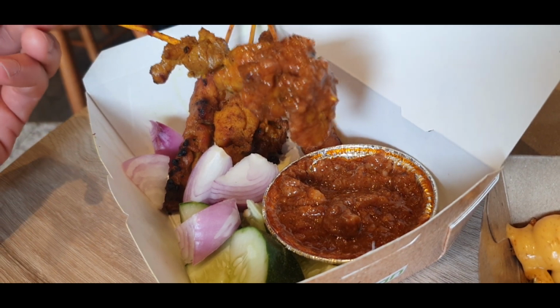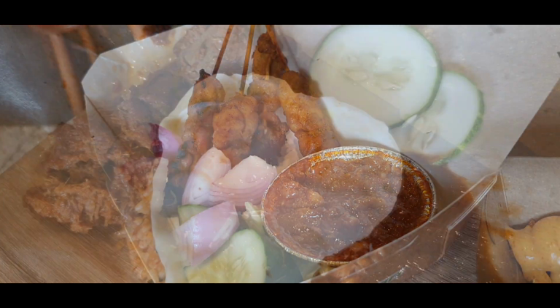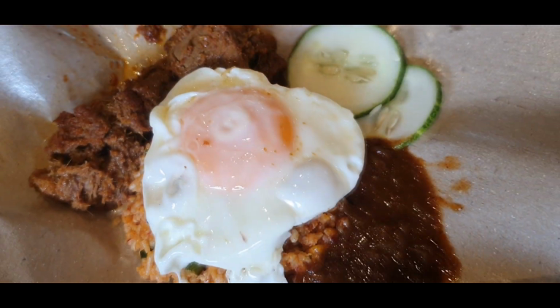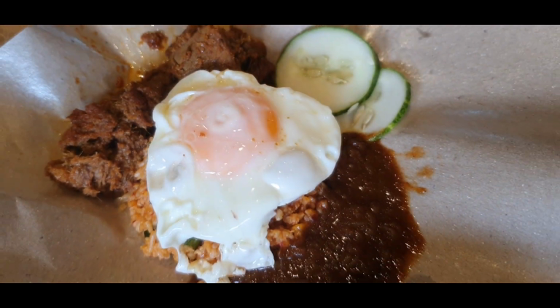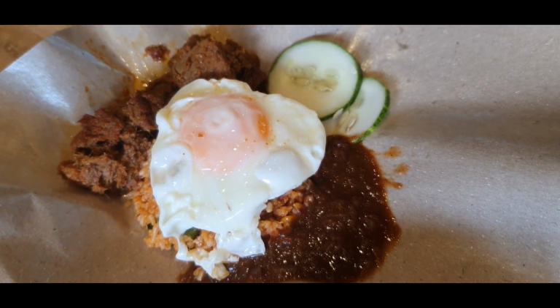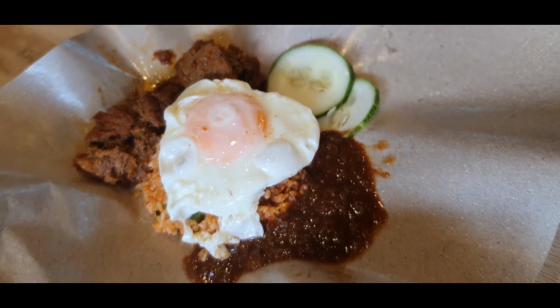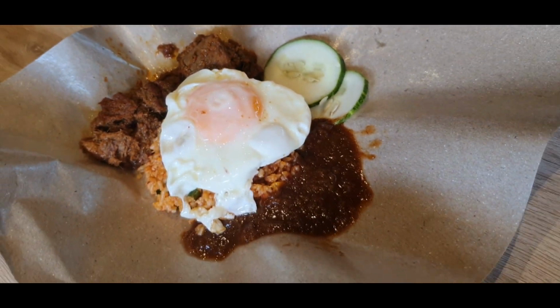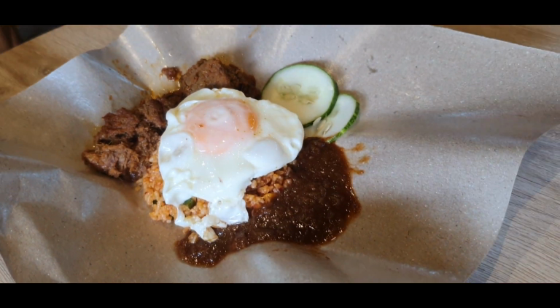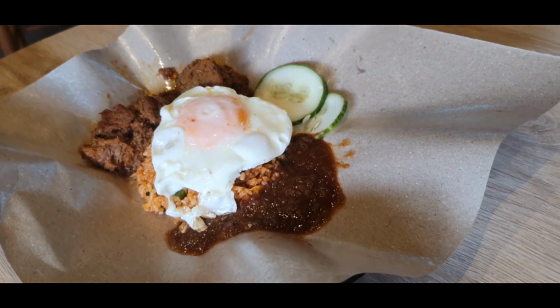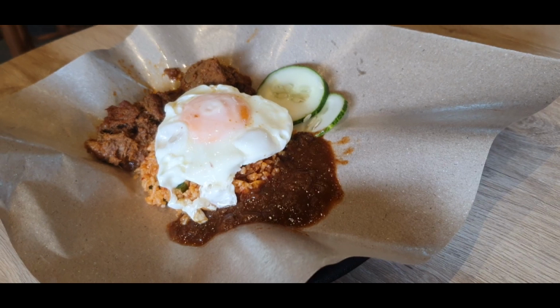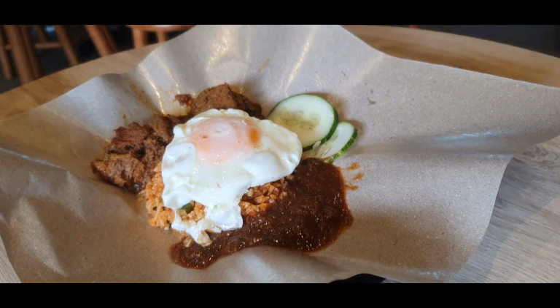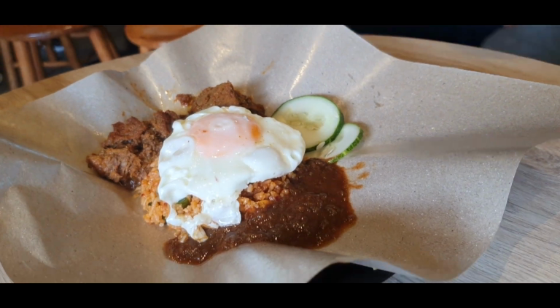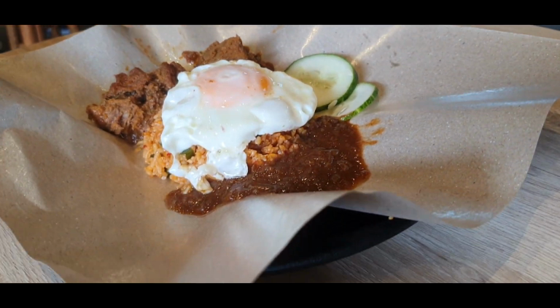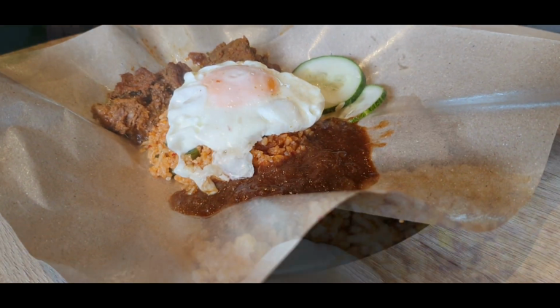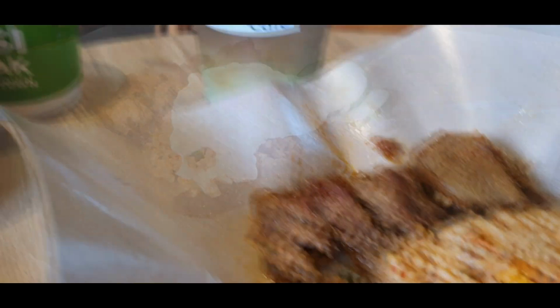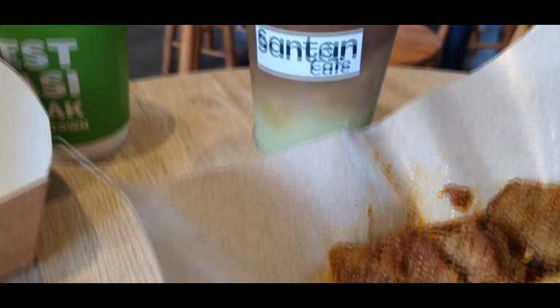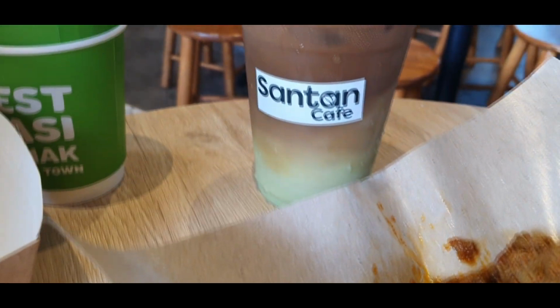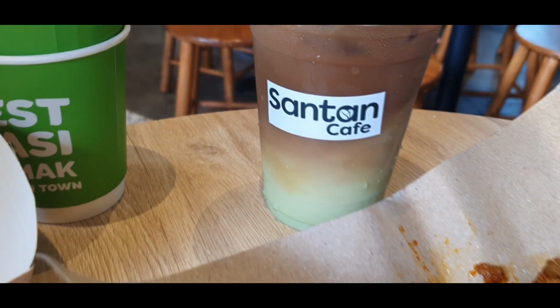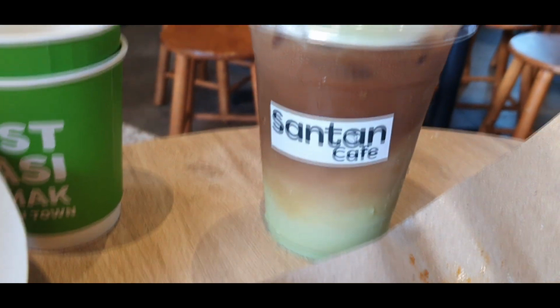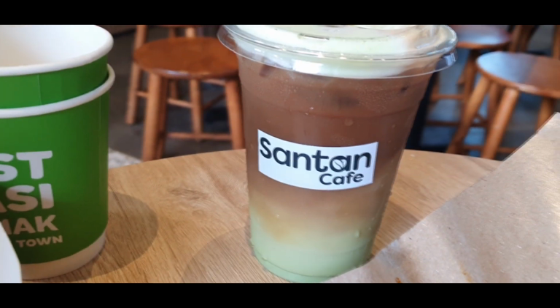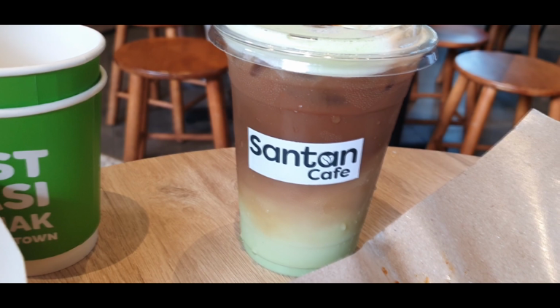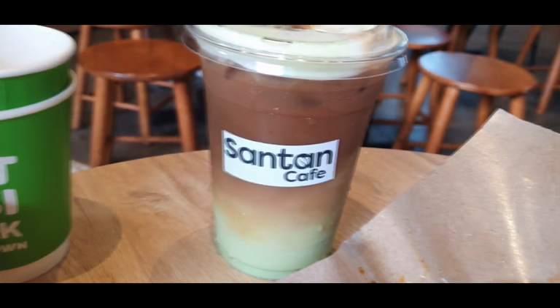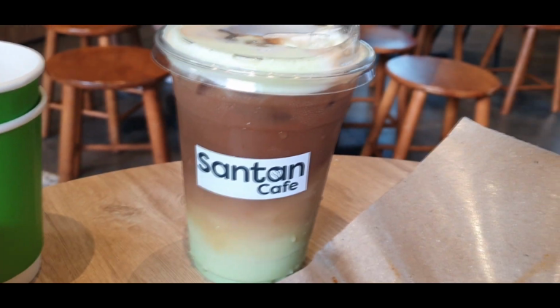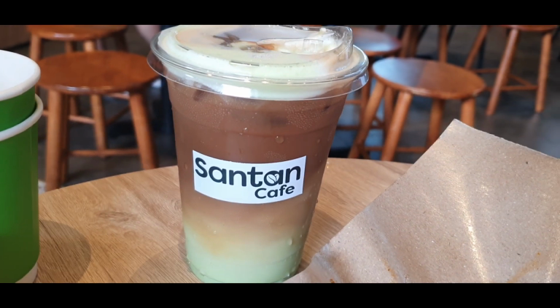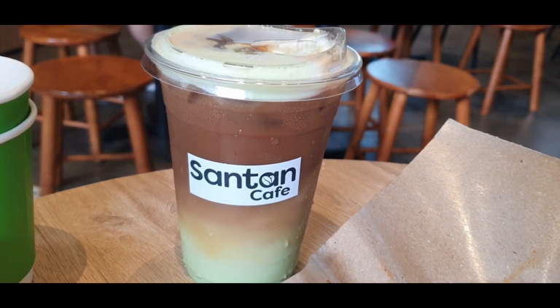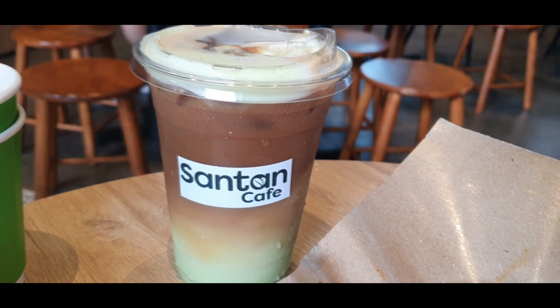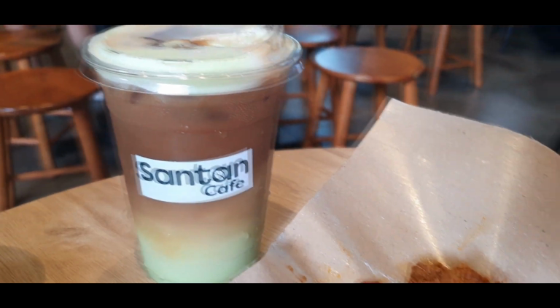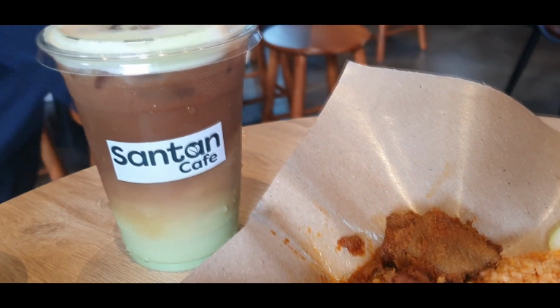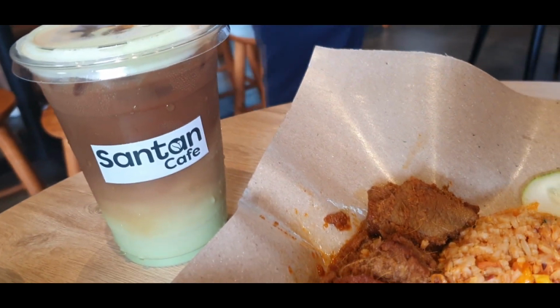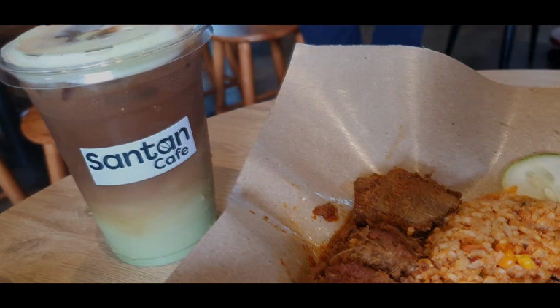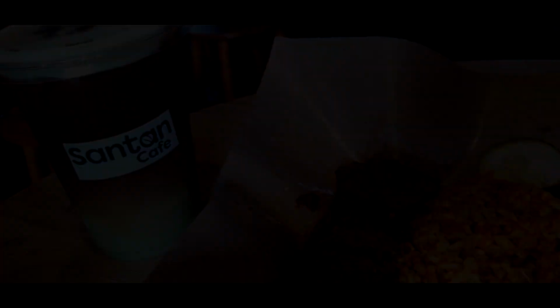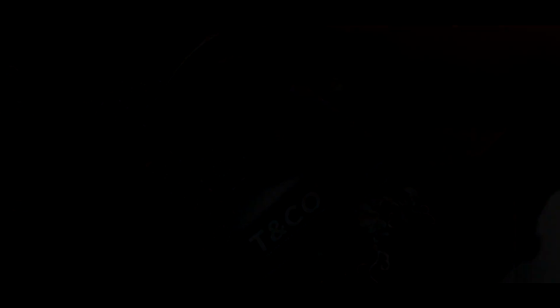The nasi lemak goreng was a surprise and very good. Try it with satay or chicken. Wash them all down with one of a choice of drinks — our pandan latte was very refreshing.